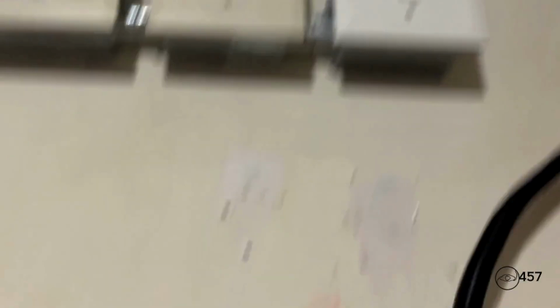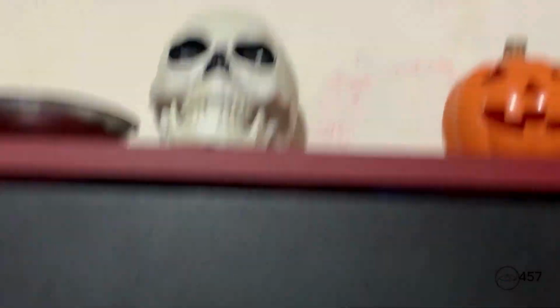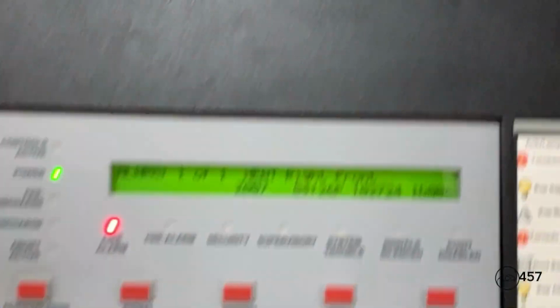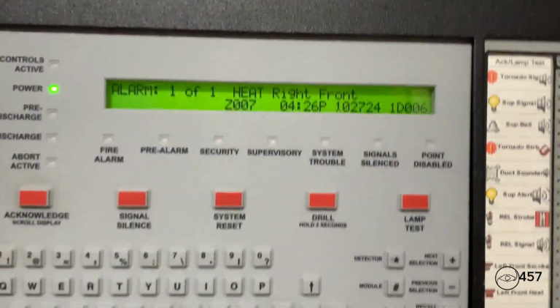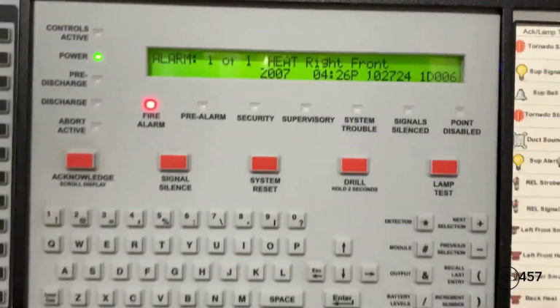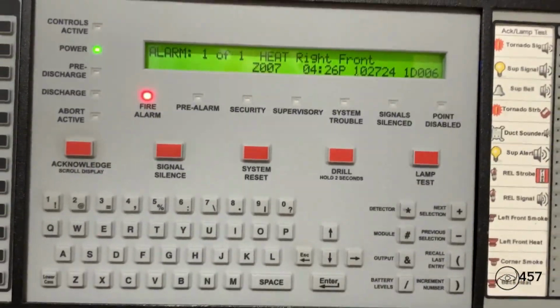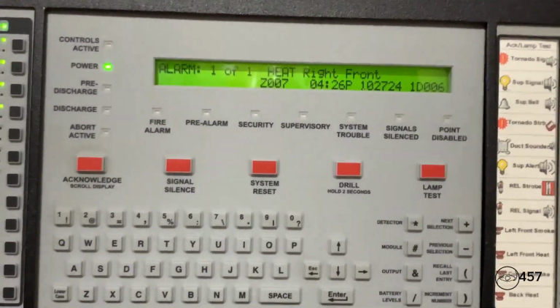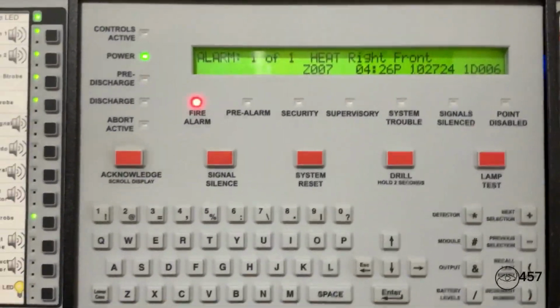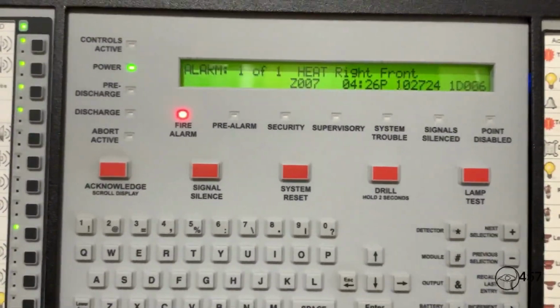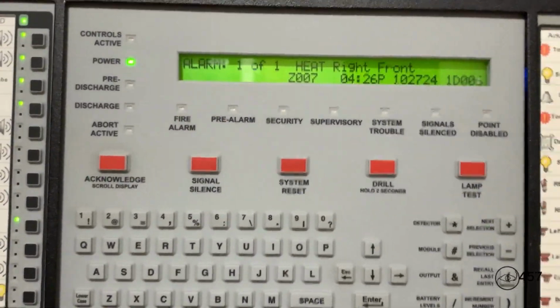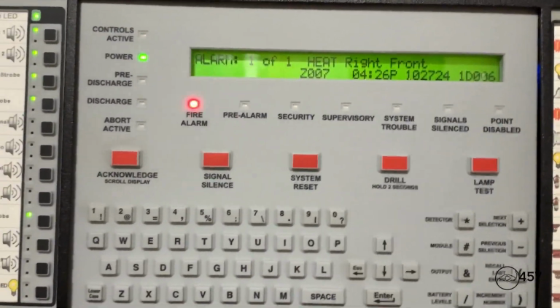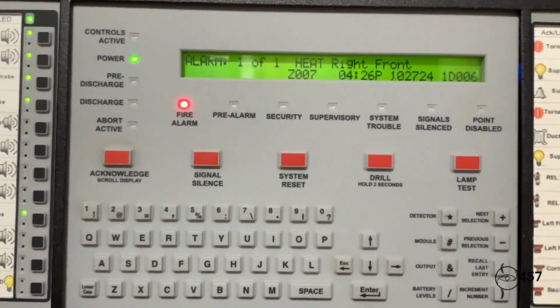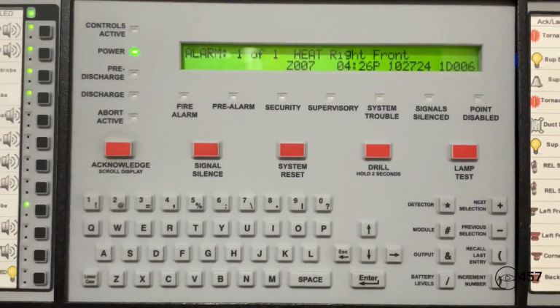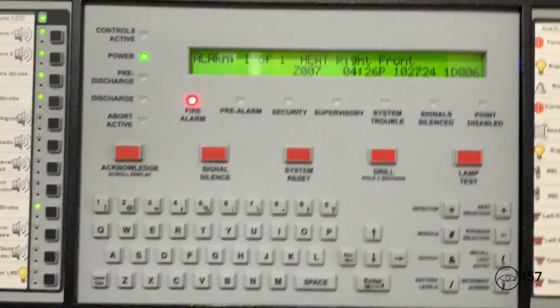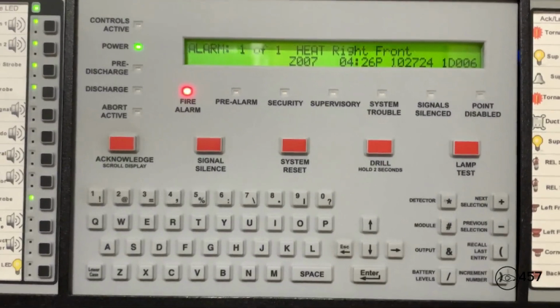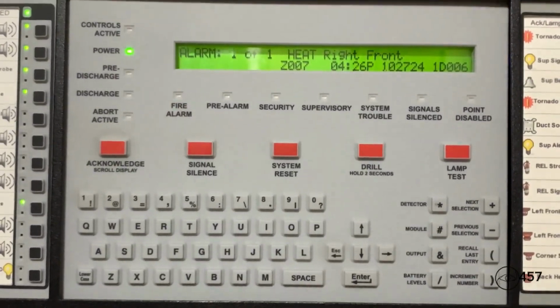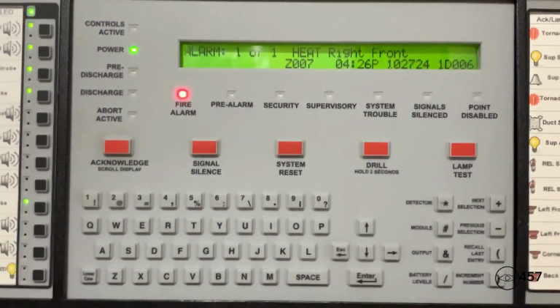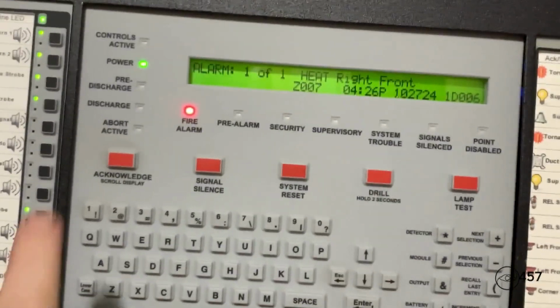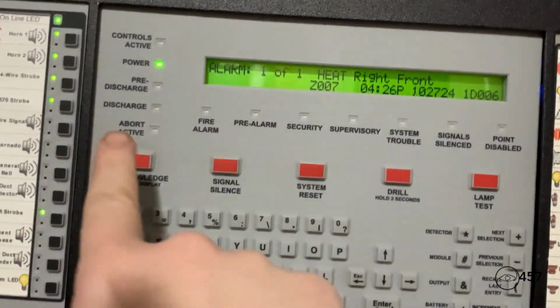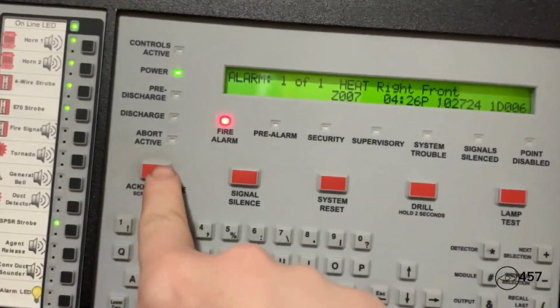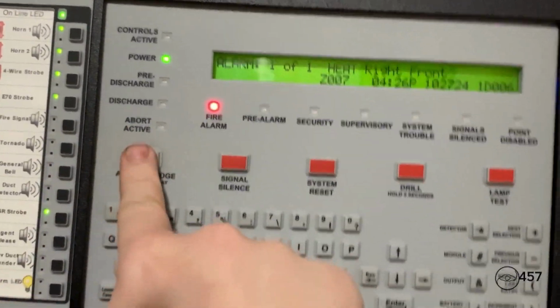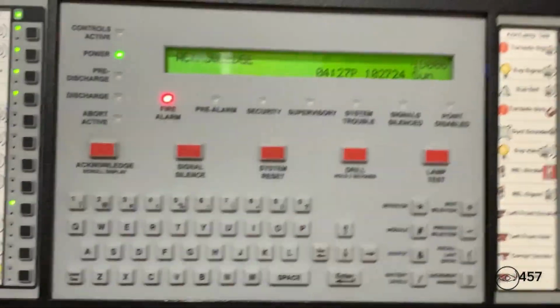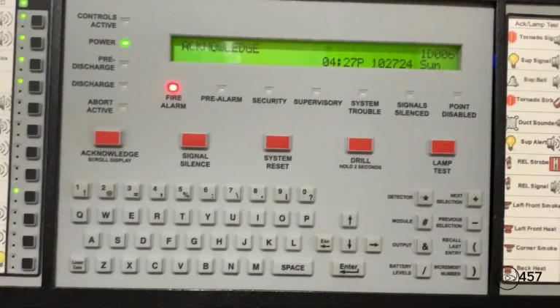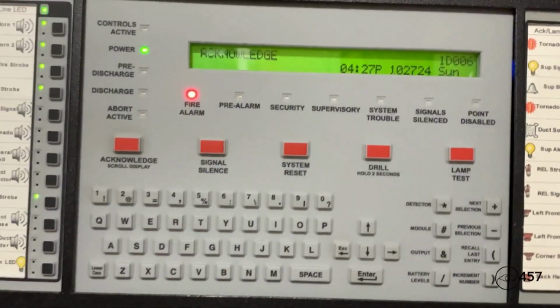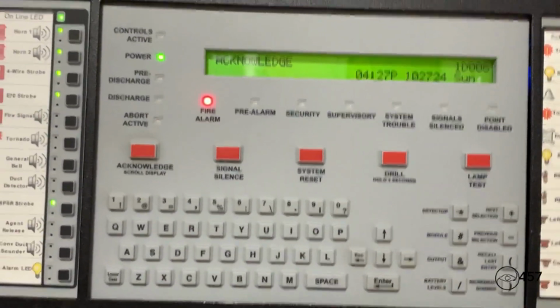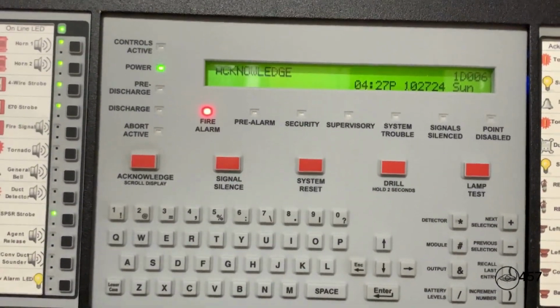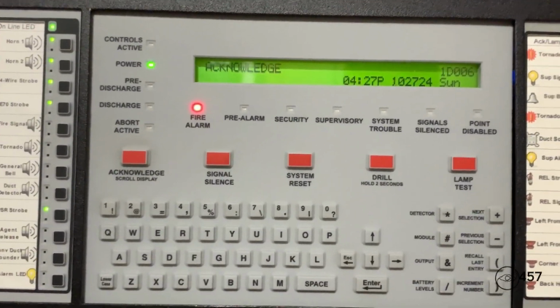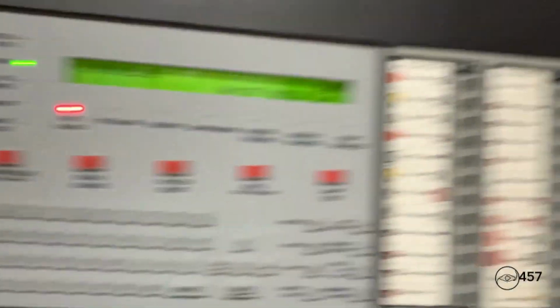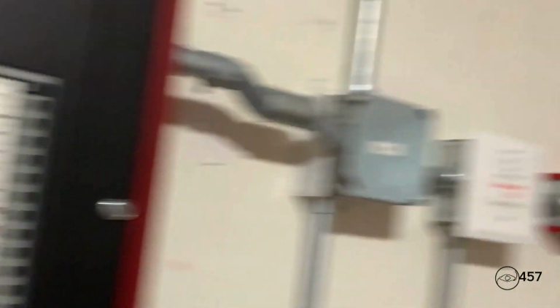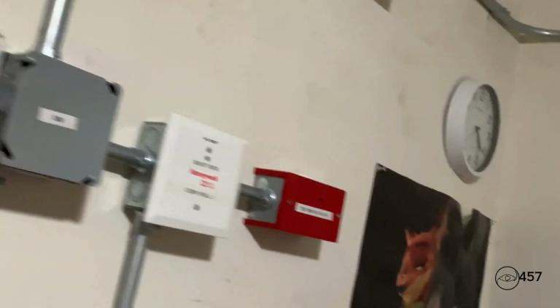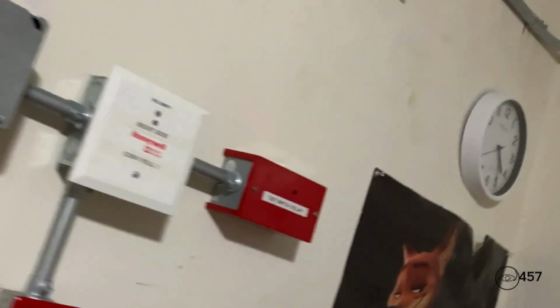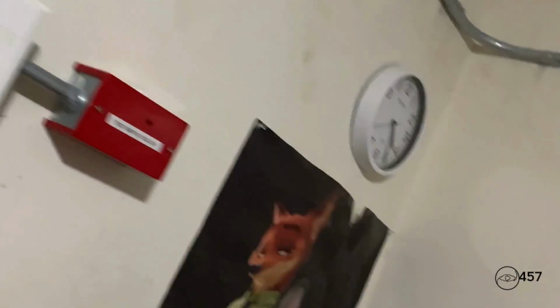May I have your attention please, may I have your attention please. There has been a fire reported in the building. Please proceed to the nearest exit and leave the building.